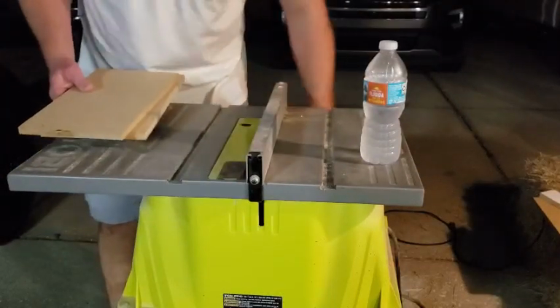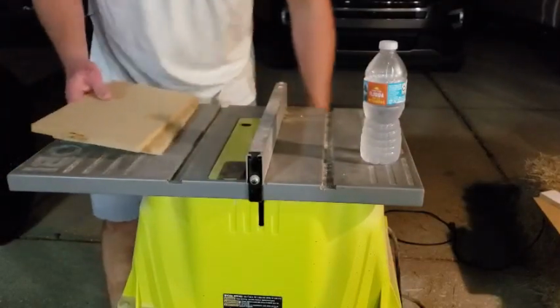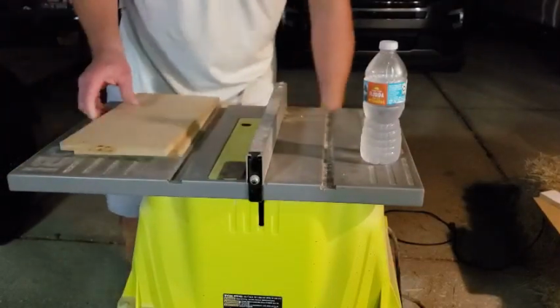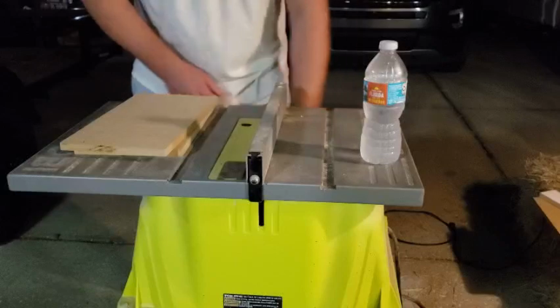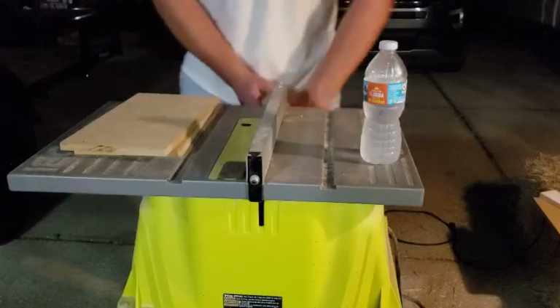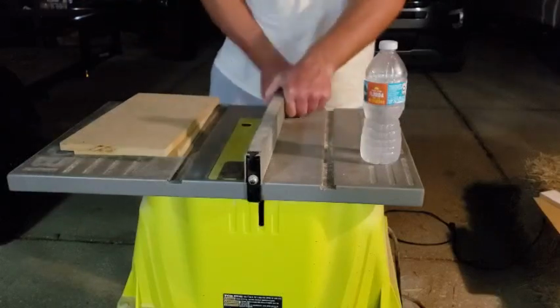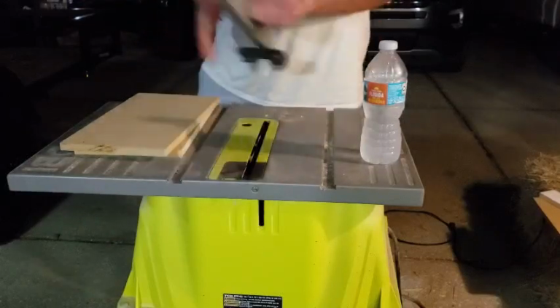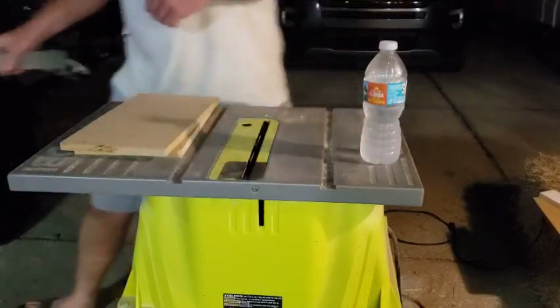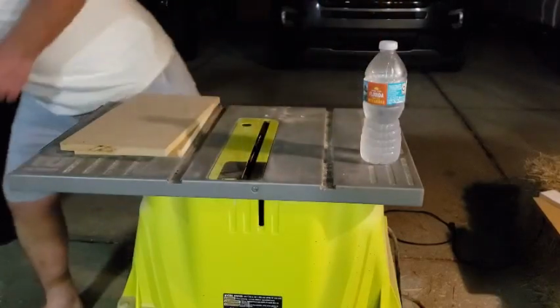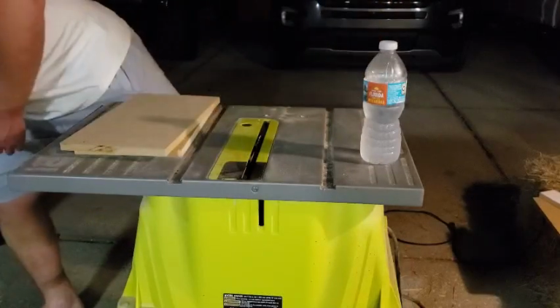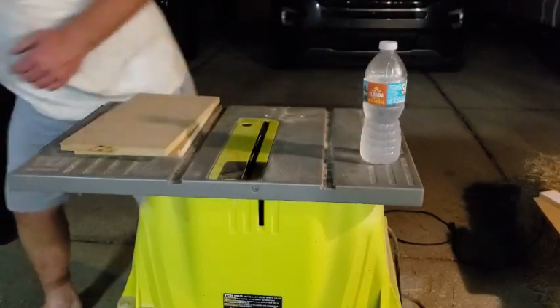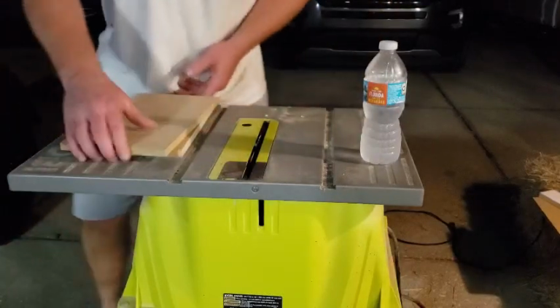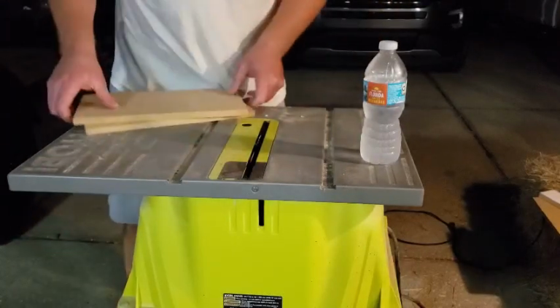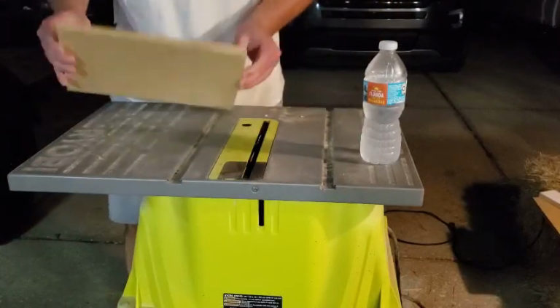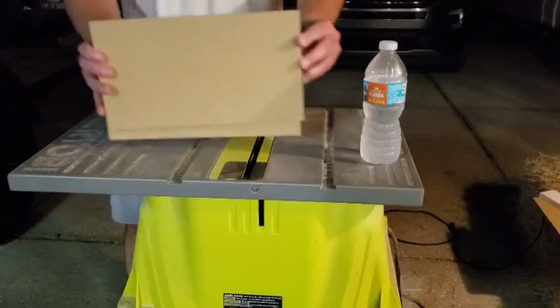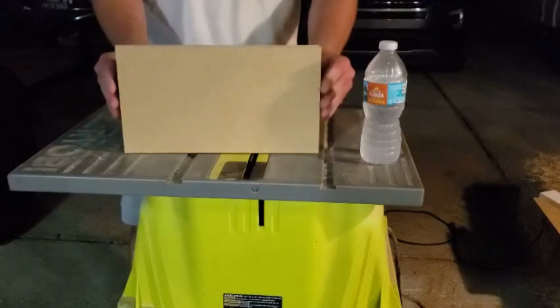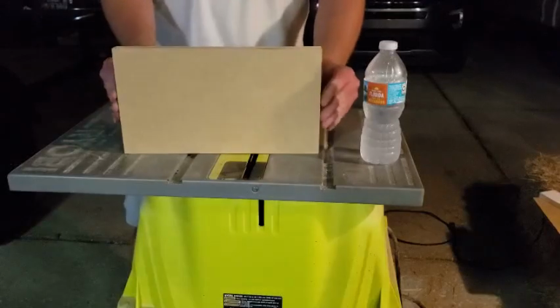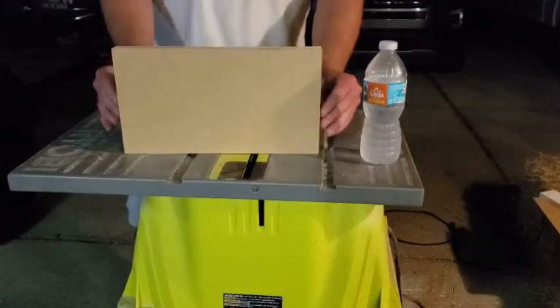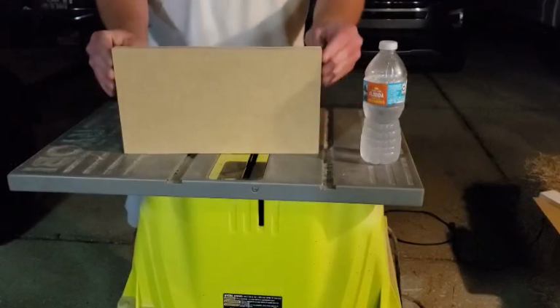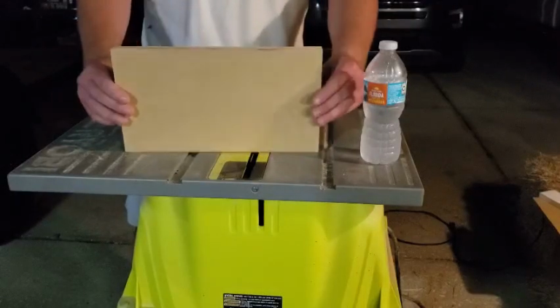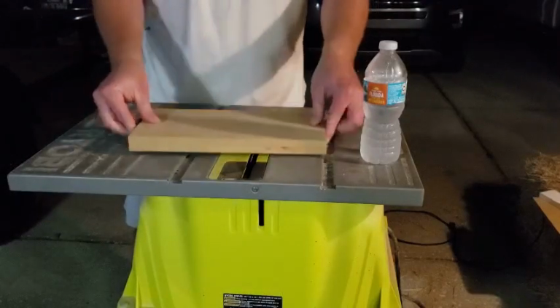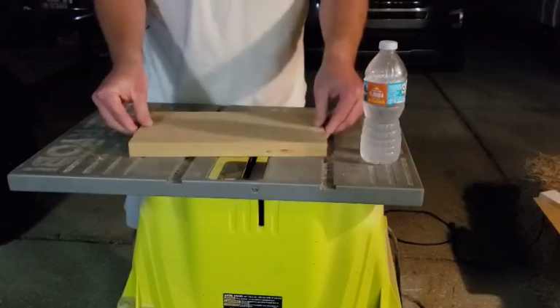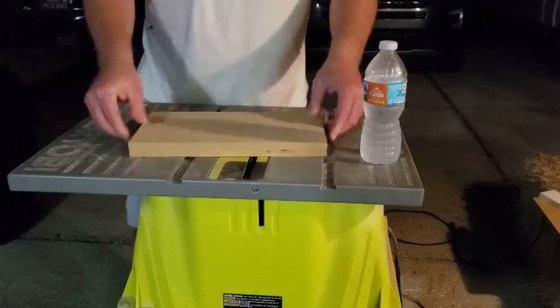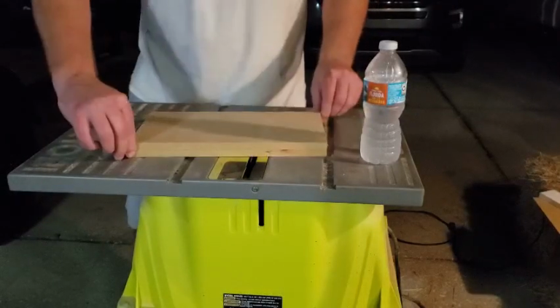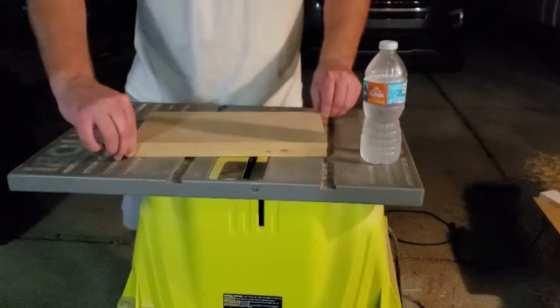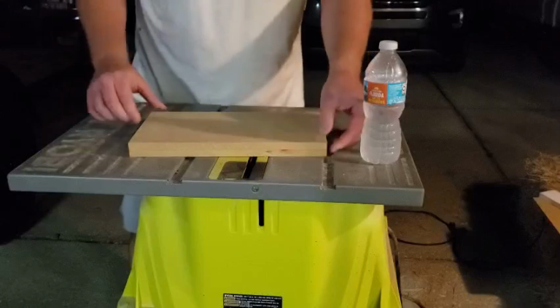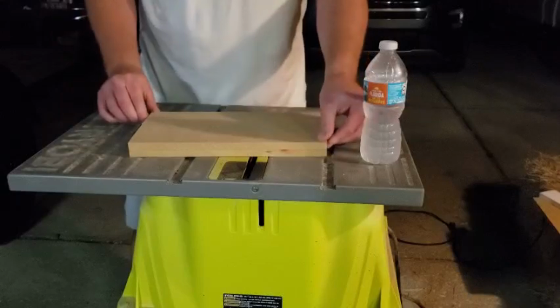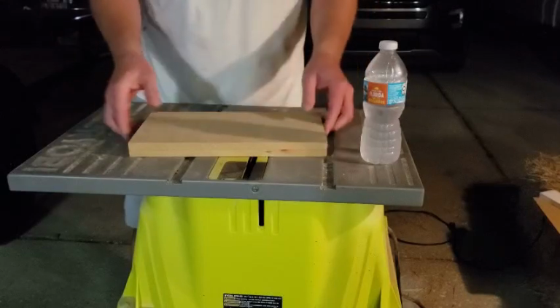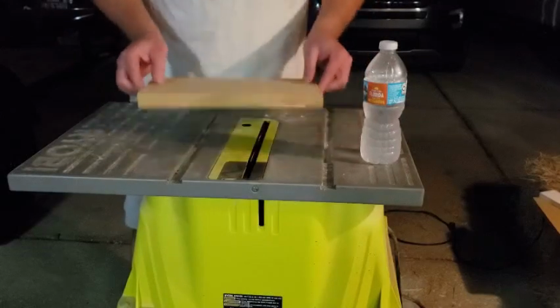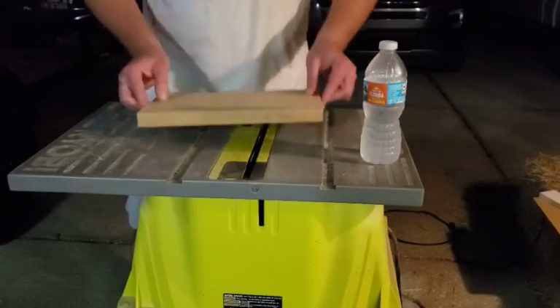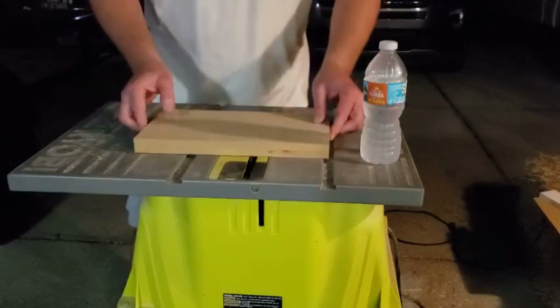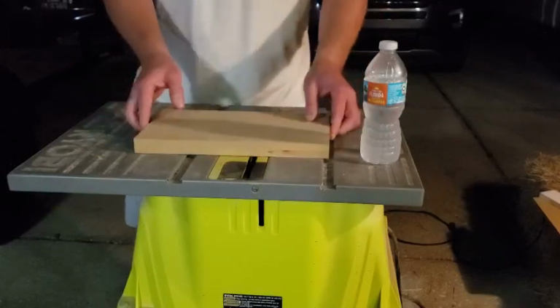Drop that blade down and we are good to go. Look at that — beautiful, perfect. All four sides cut to that length now. We're going to bring this one we already have to the desired height of 7 and a quarter inches.